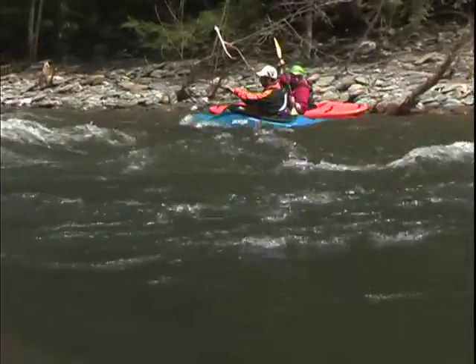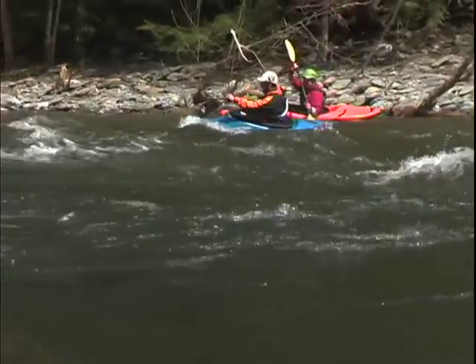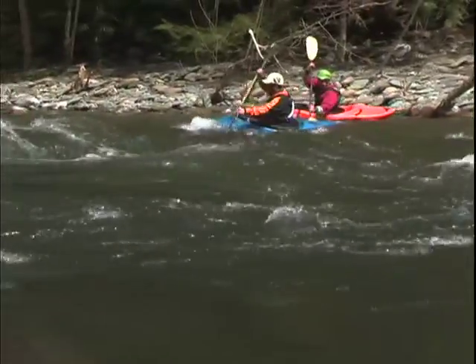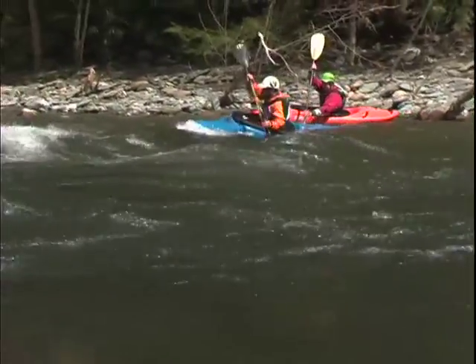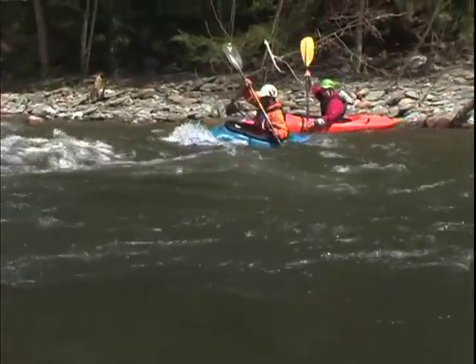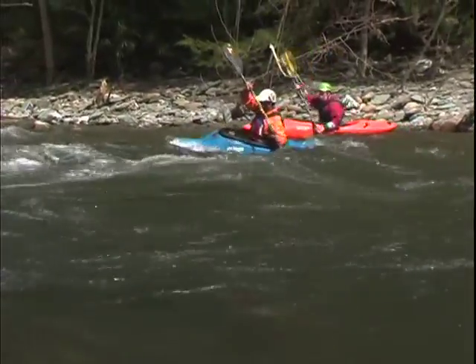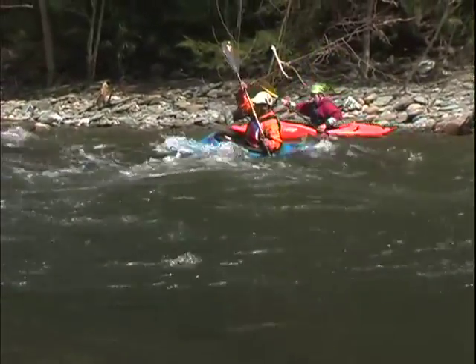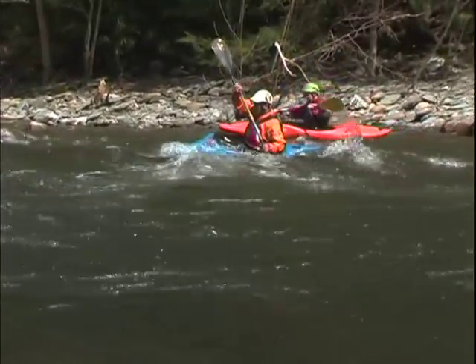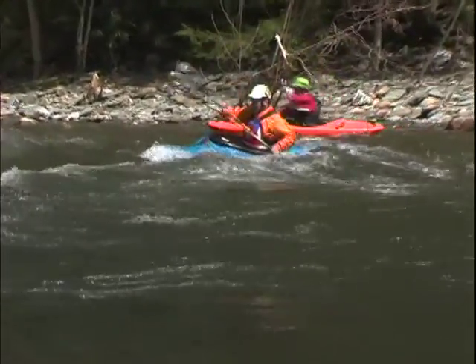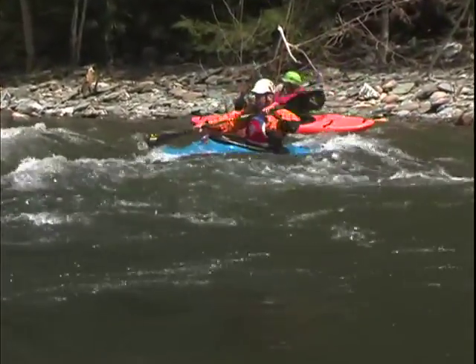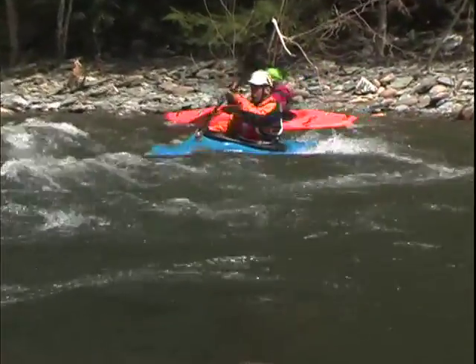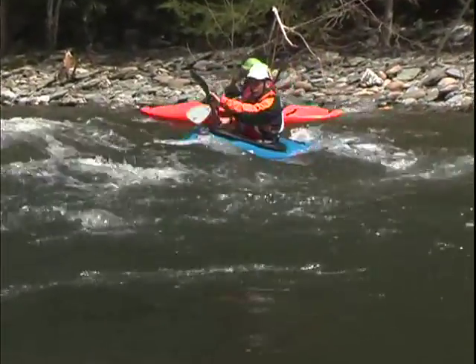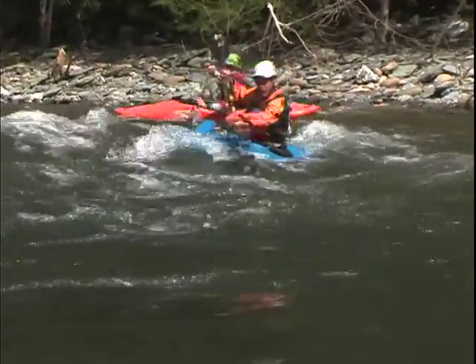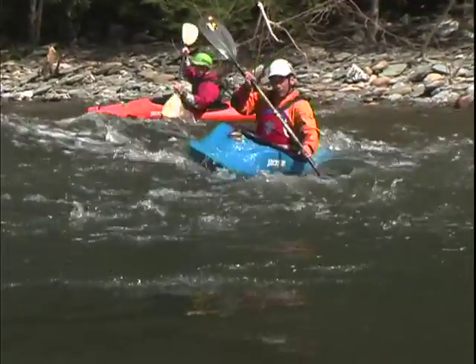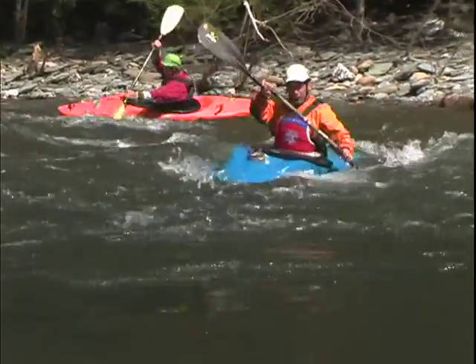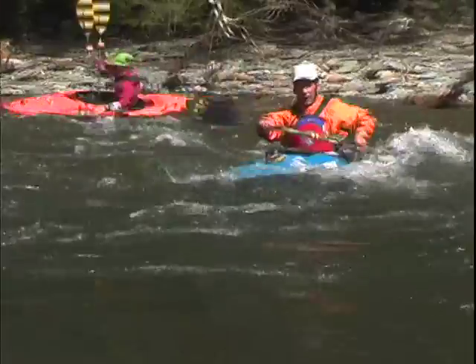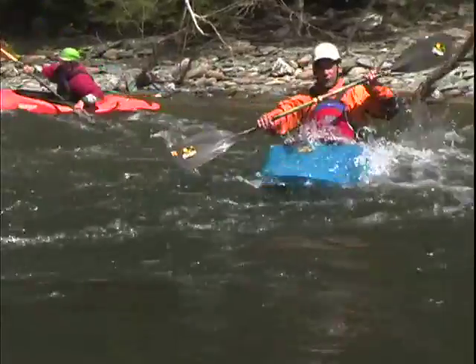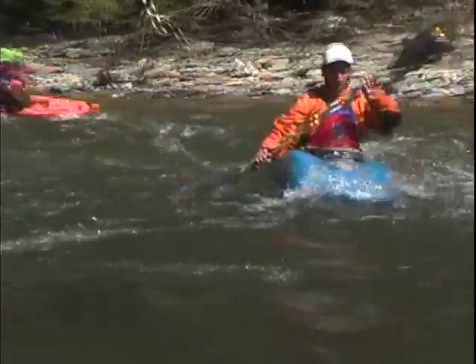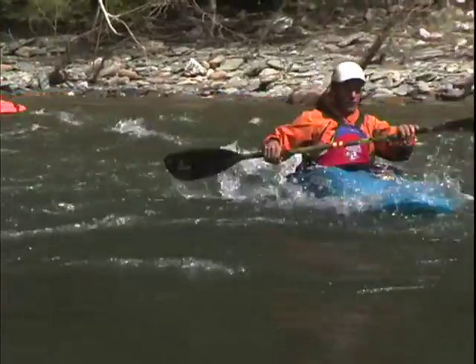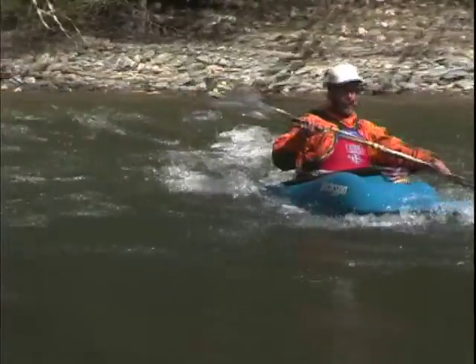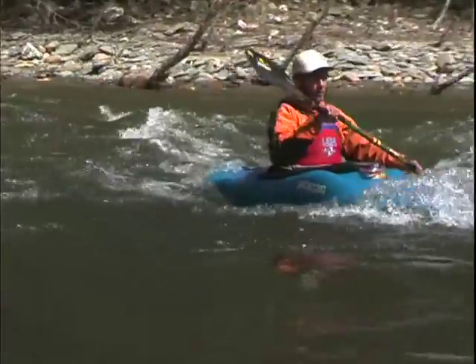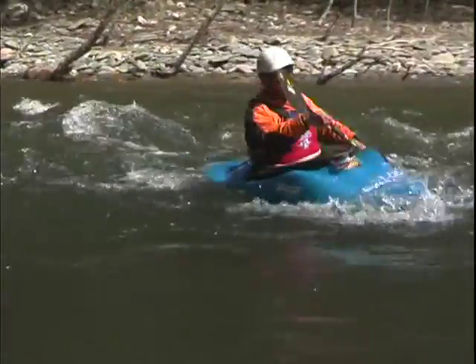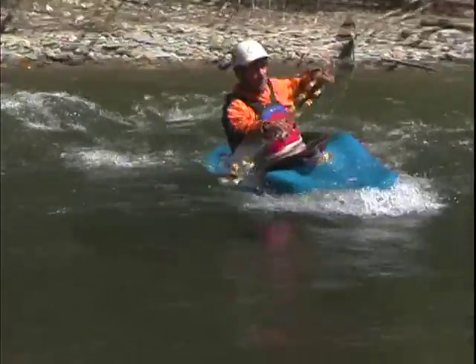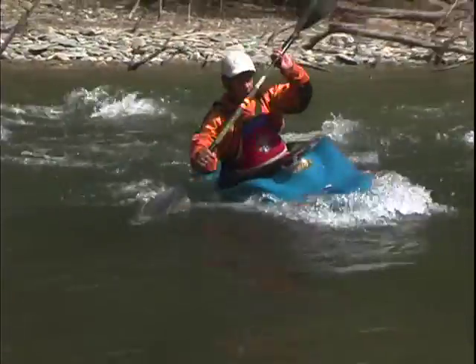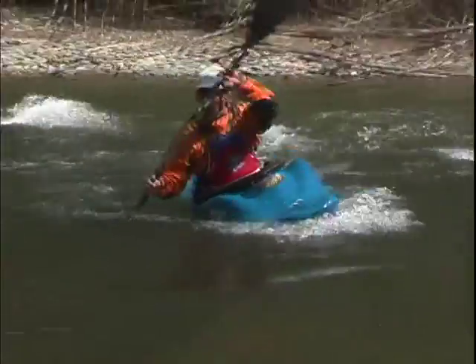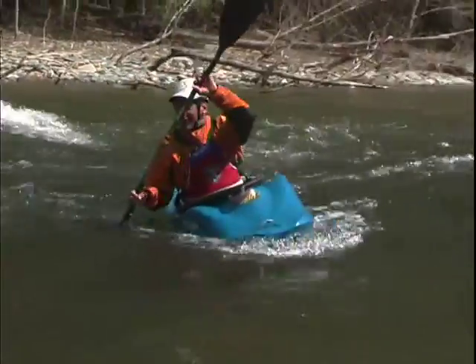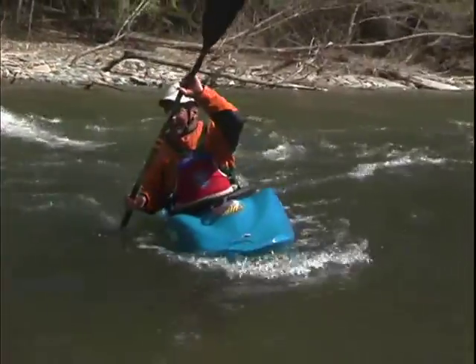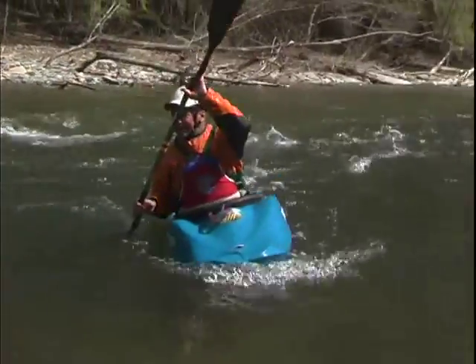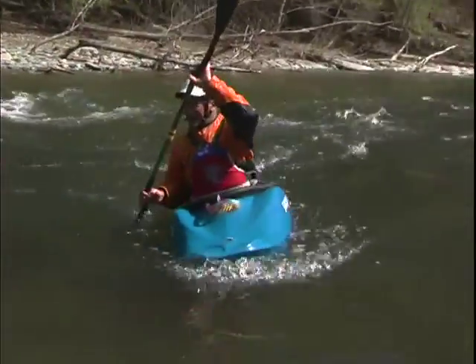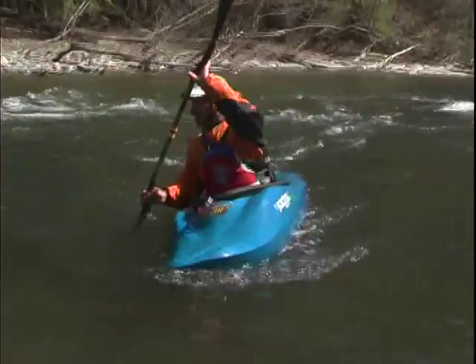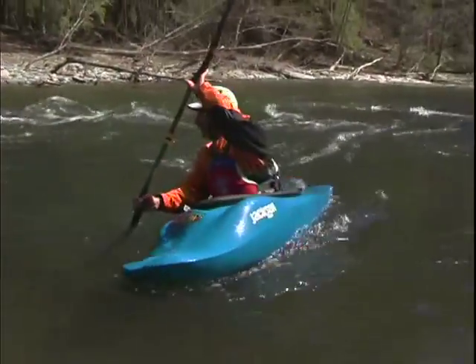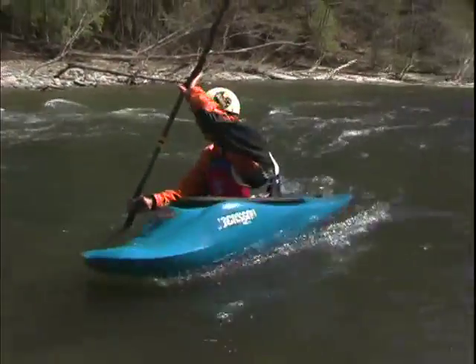Peel out, pointed upstream, get across in control, take a few strokes — and into the other eddy on the other side. This is fun stuff.